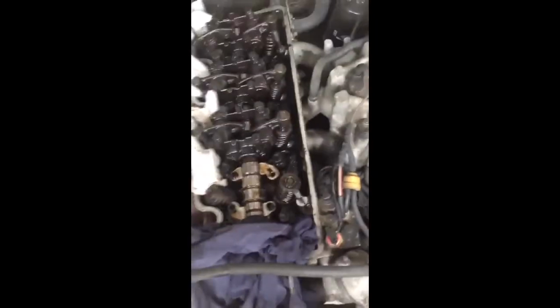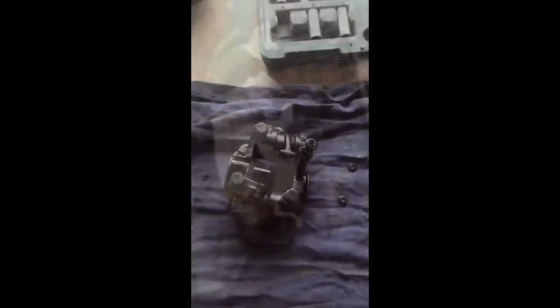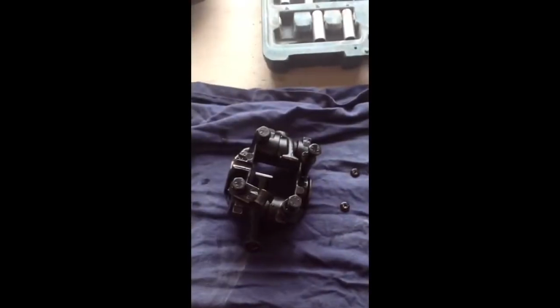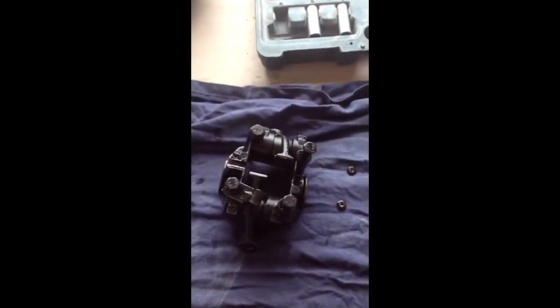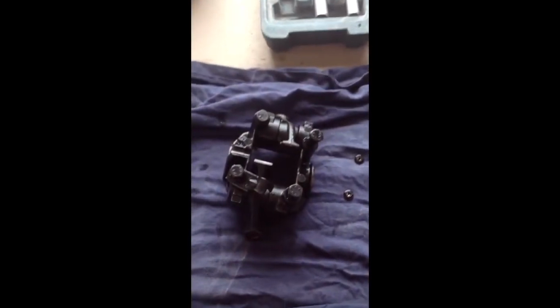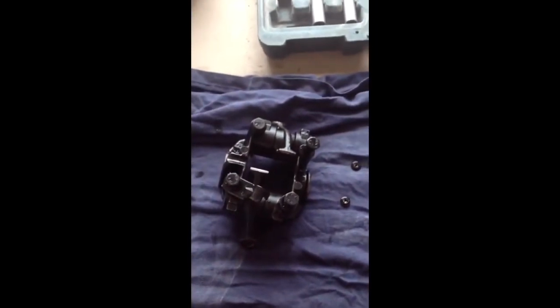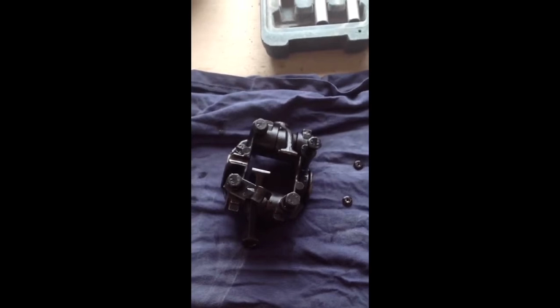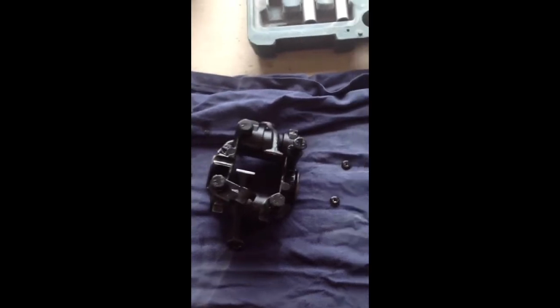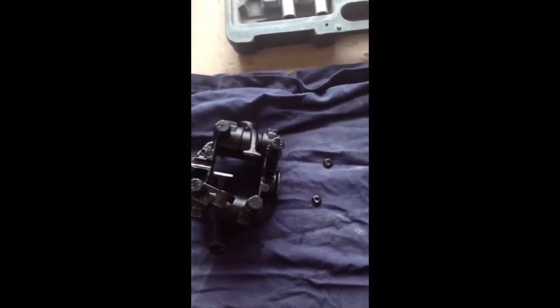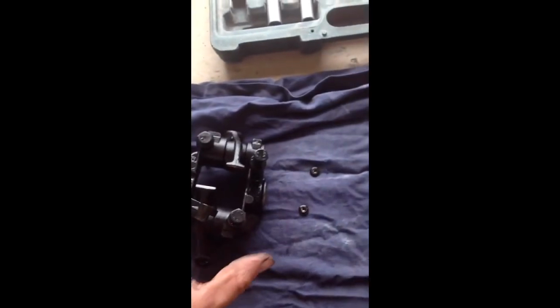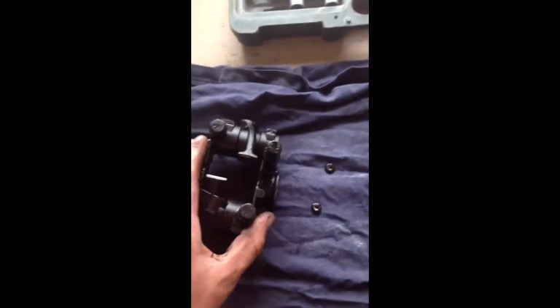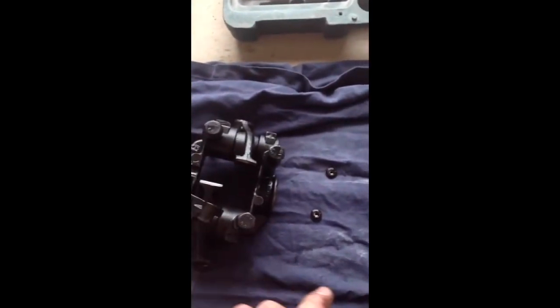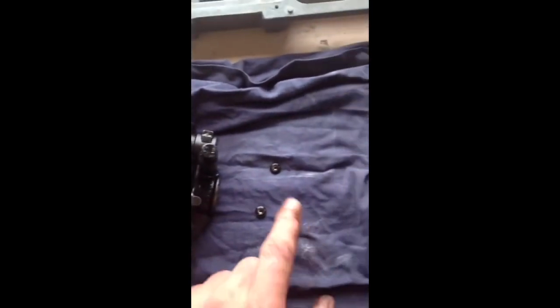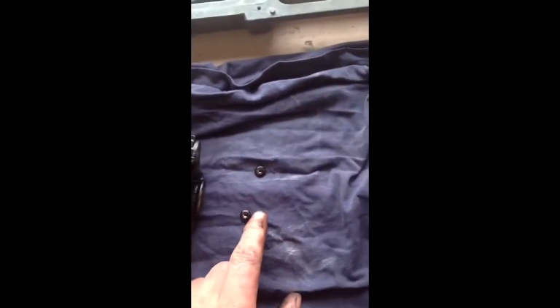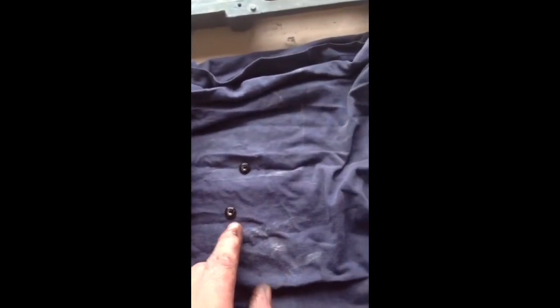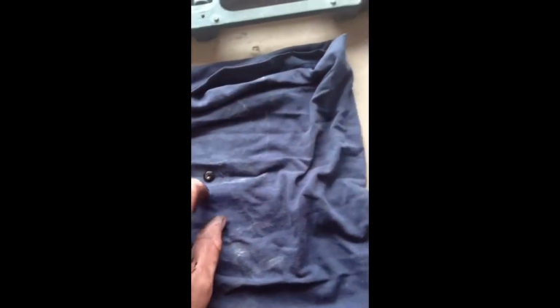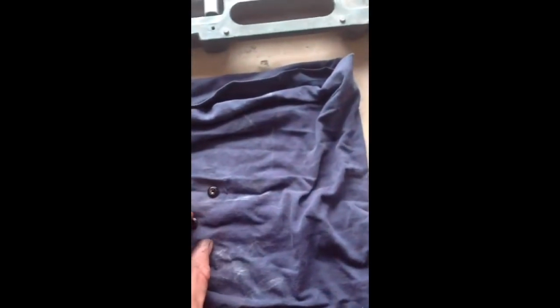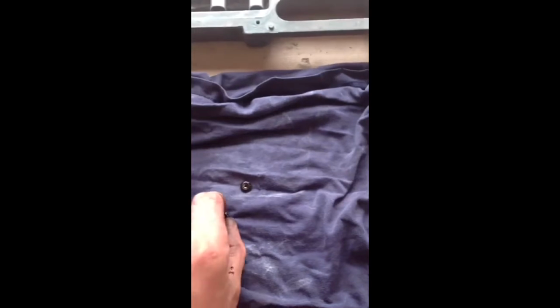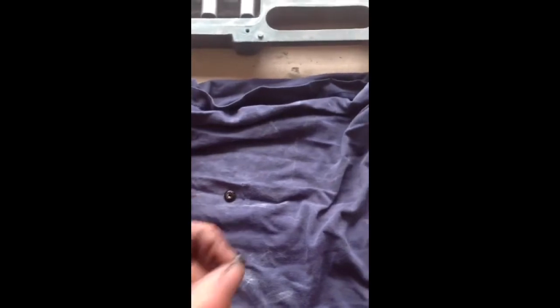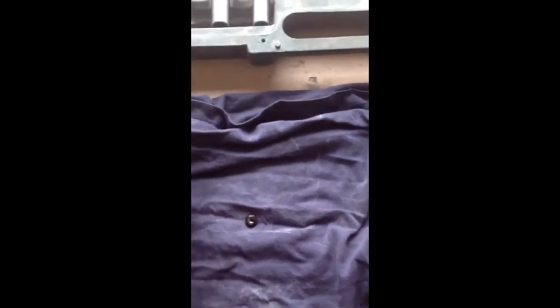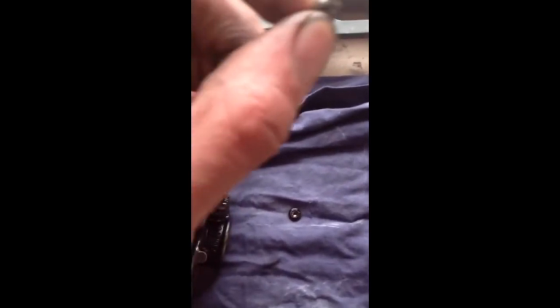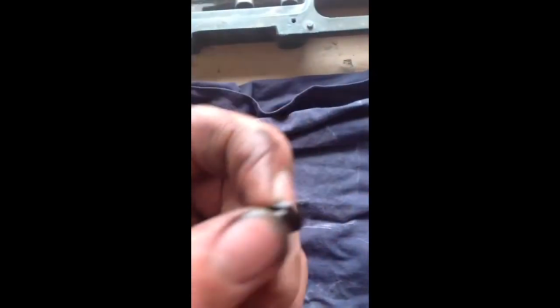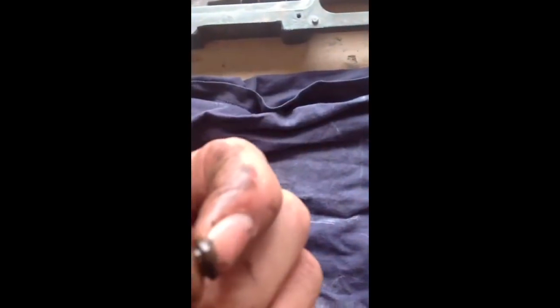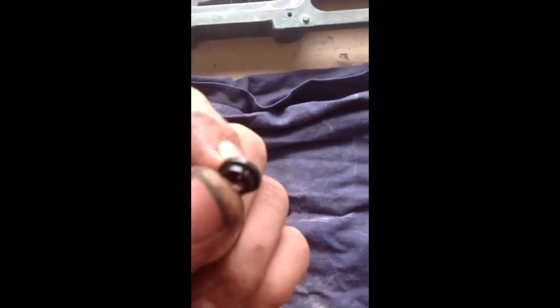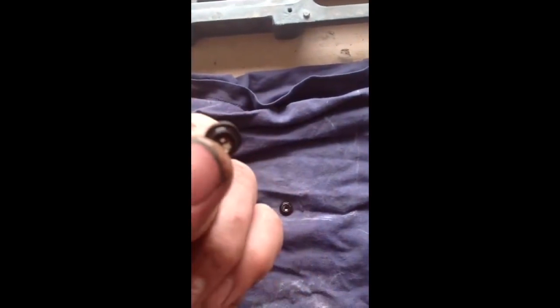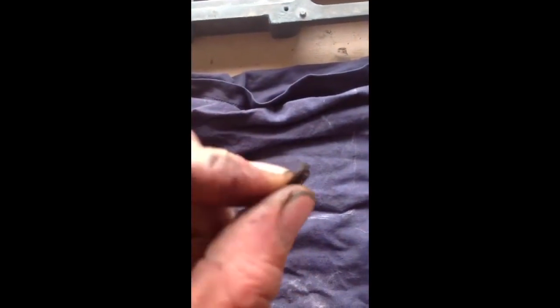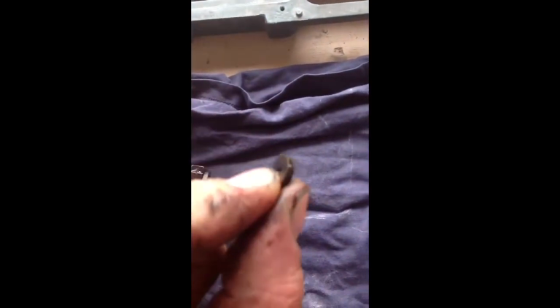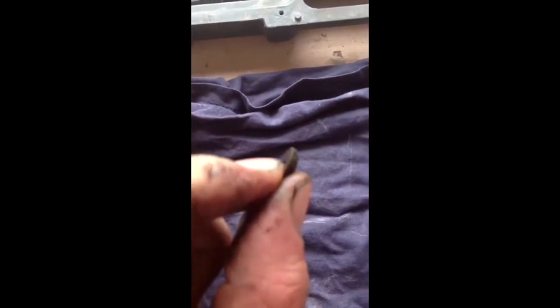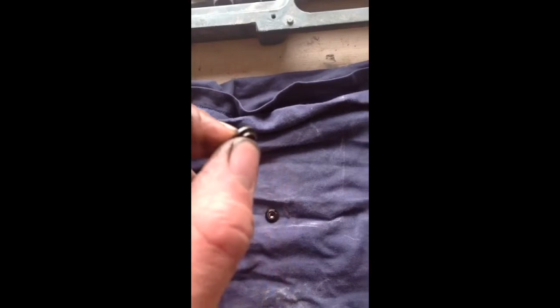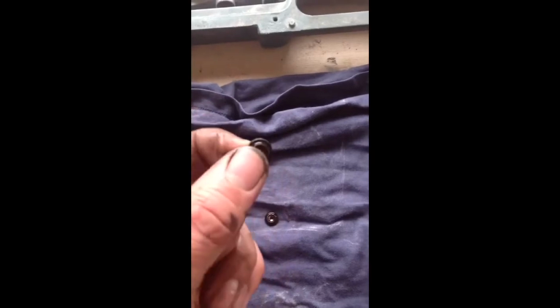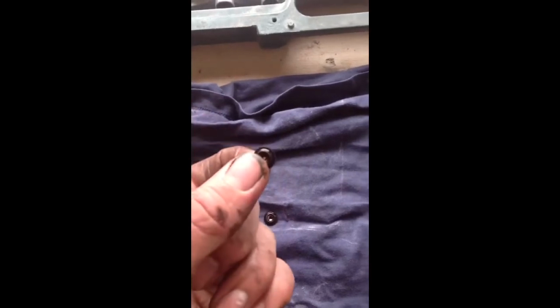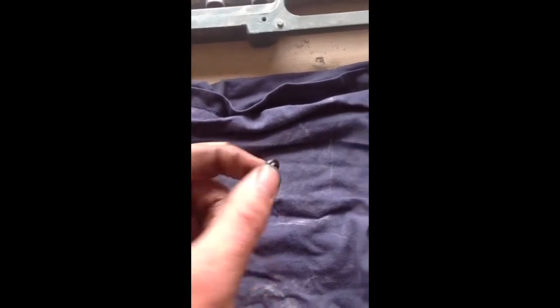Here you can see the rocker arm and the rocker arm bearing support. Here are the small pieces we are talking about — the compensation elements. Really small things, so don't let them drop into your engine or you've got a real big problem.